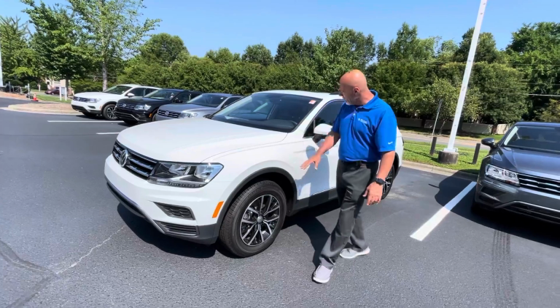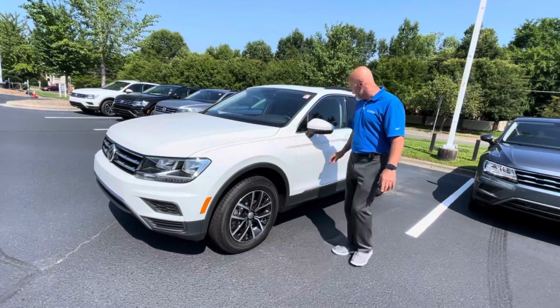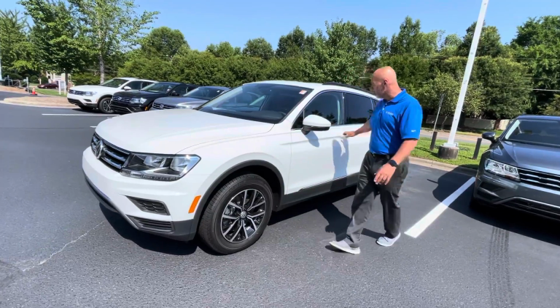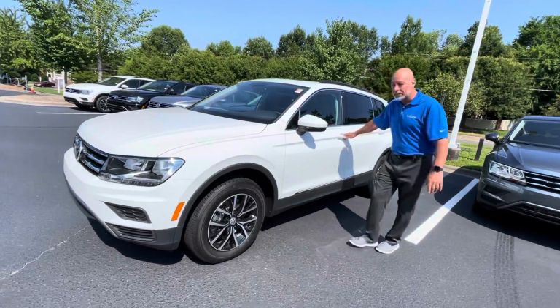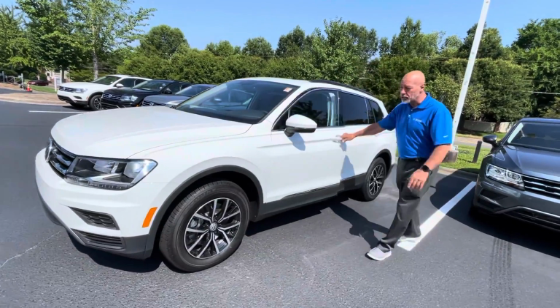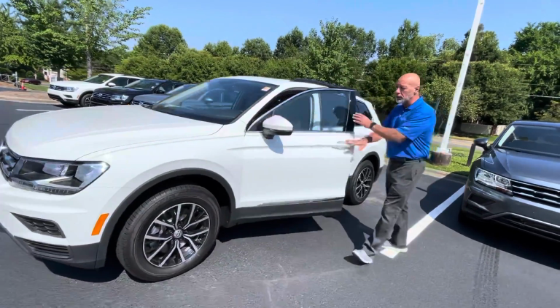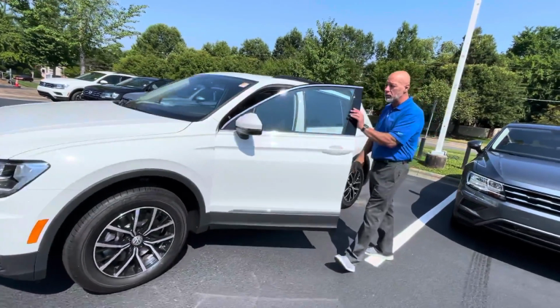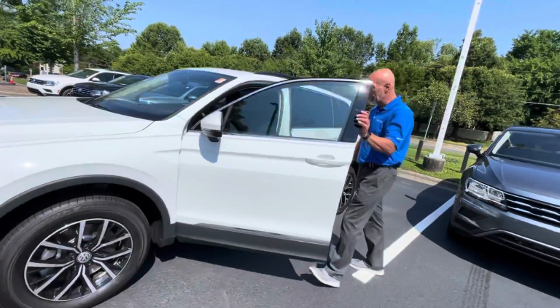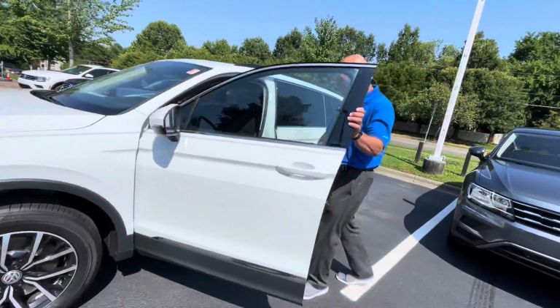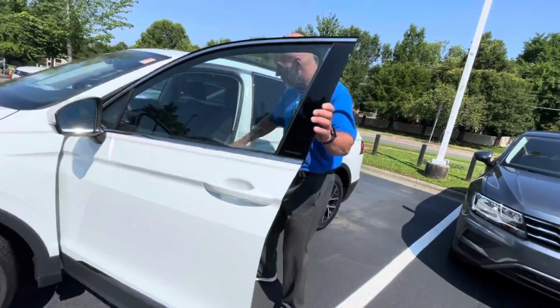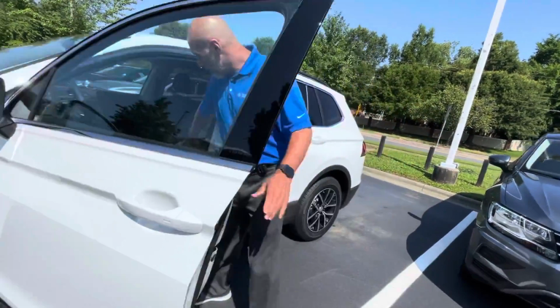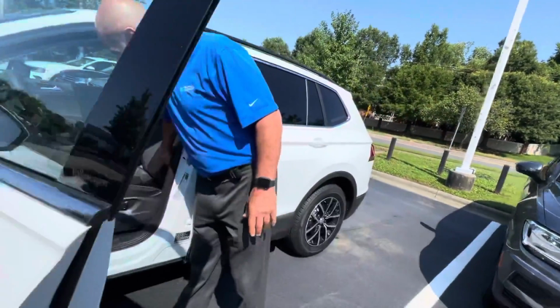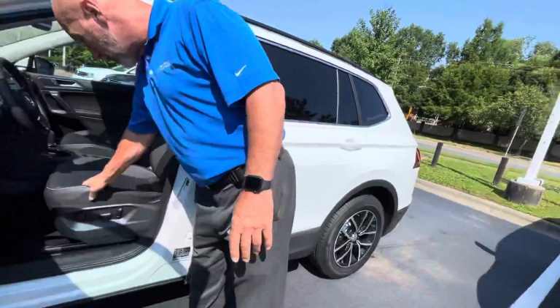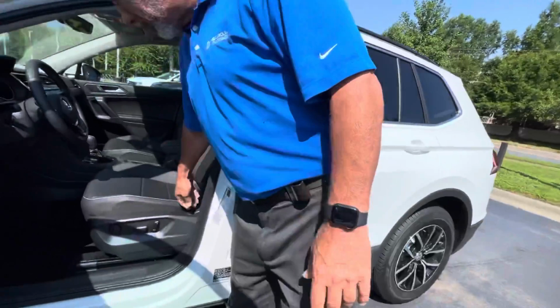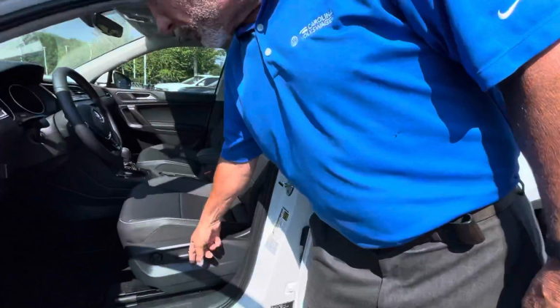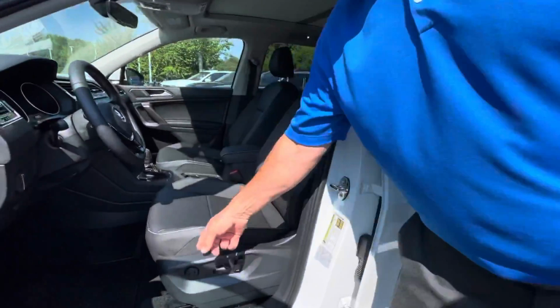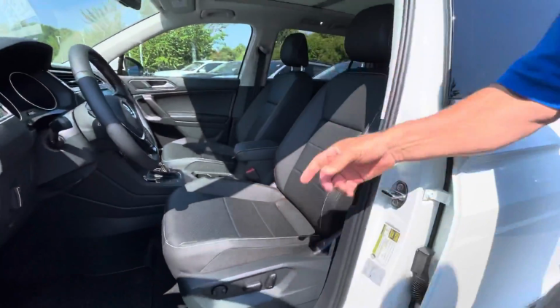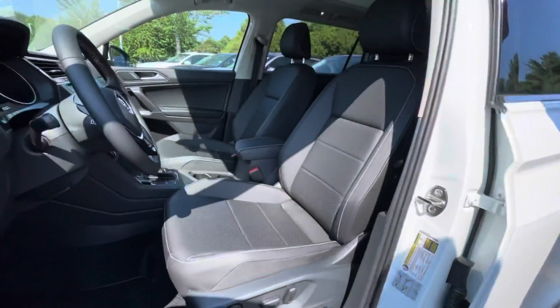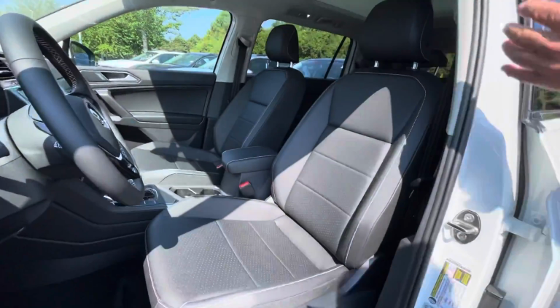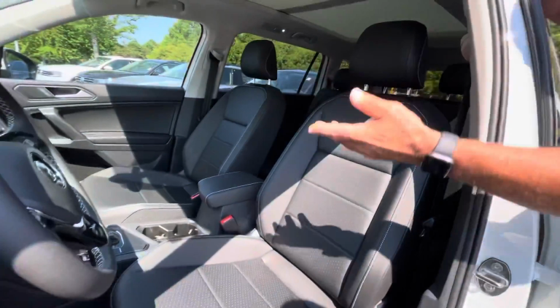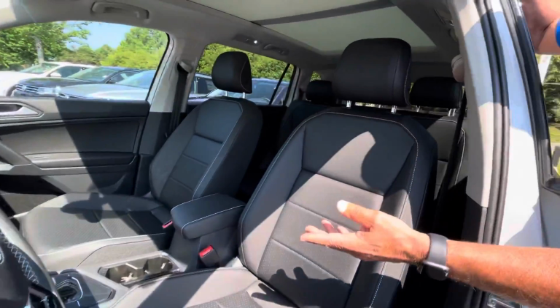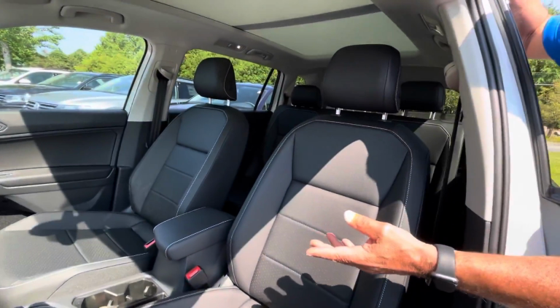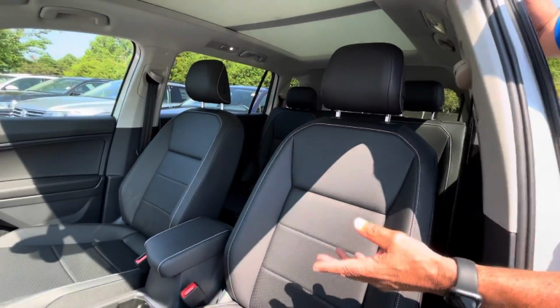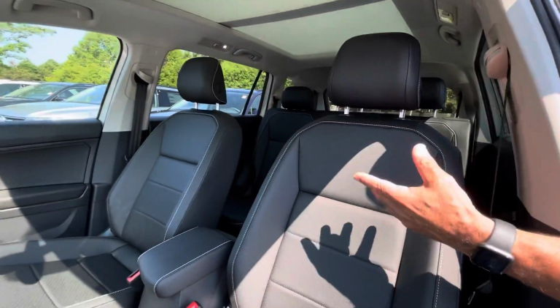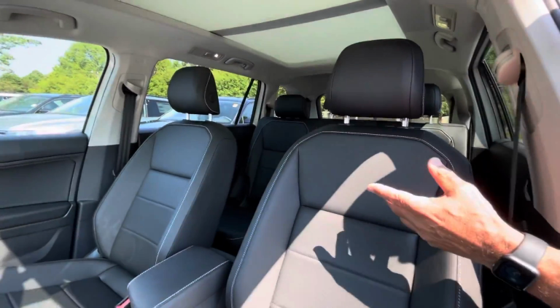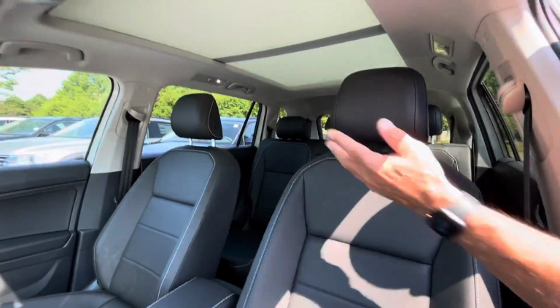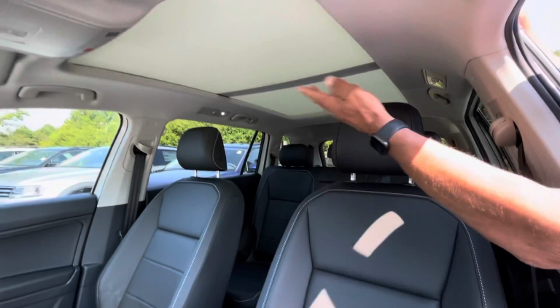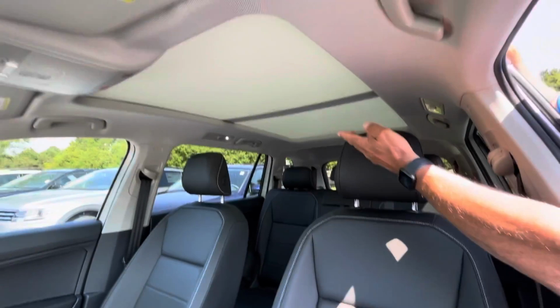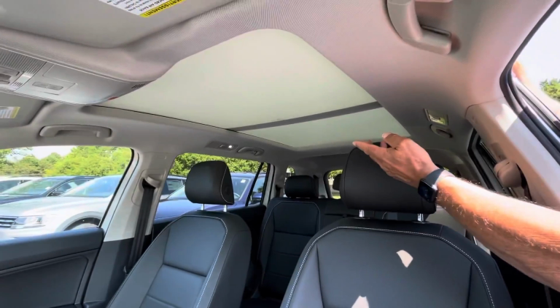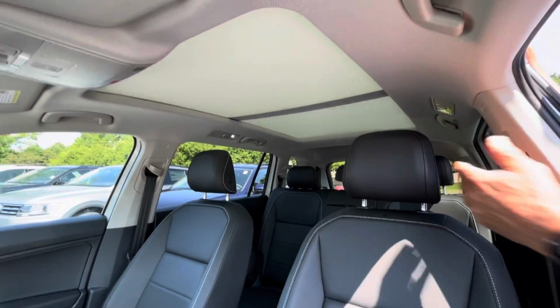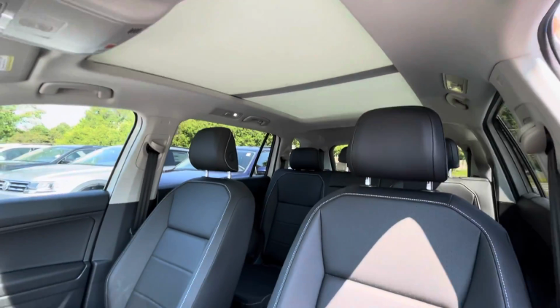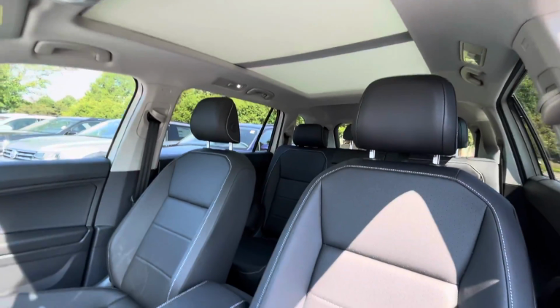This SE has the leather seats that you were also interested in — and there are the leather seats. They're also power seats. This one has a nice touchscreen radio, a nice backup camera, and it has a panoramic sunroof in it as well.